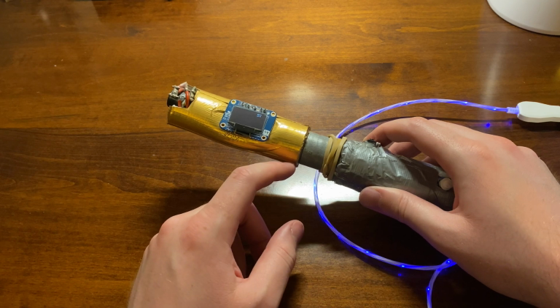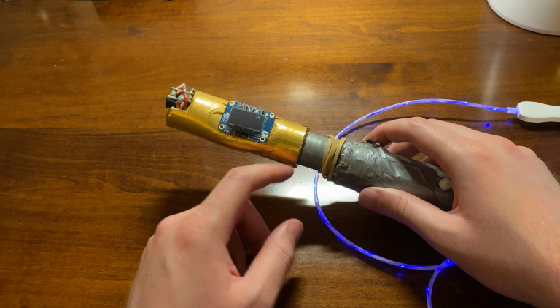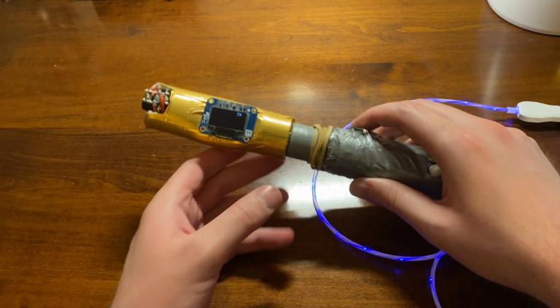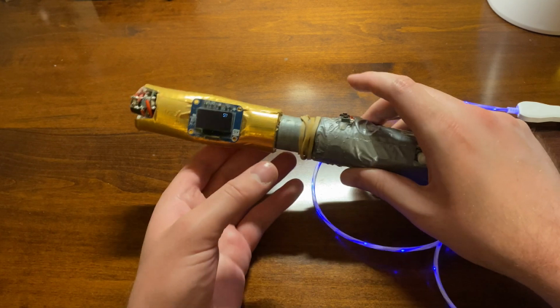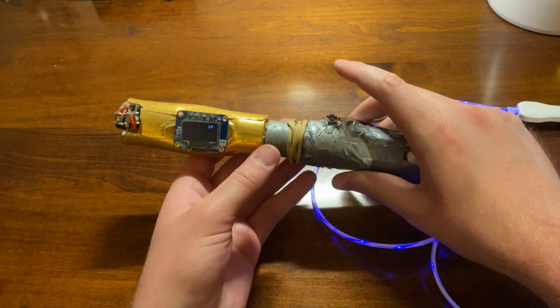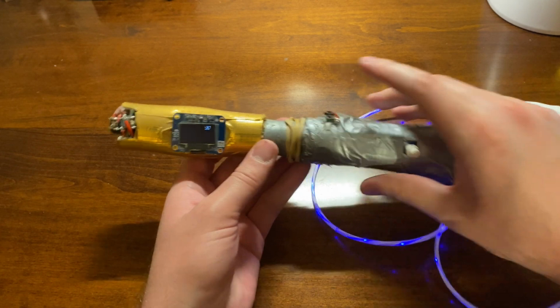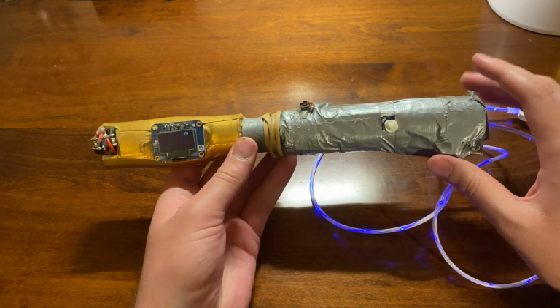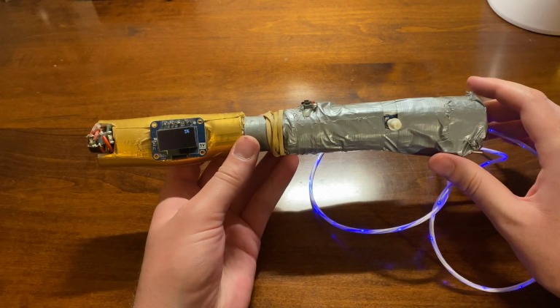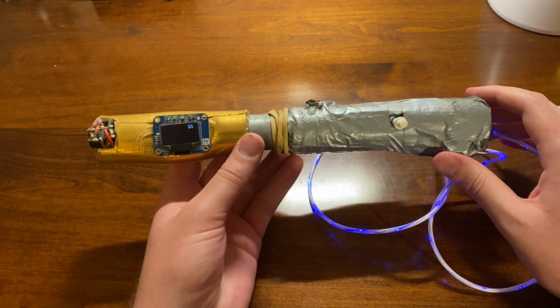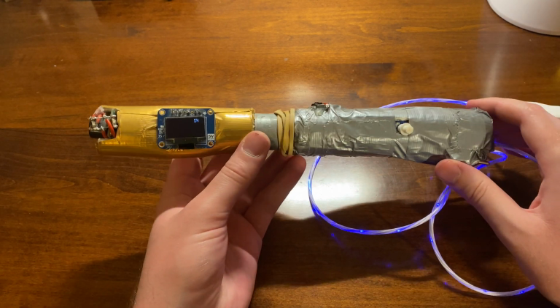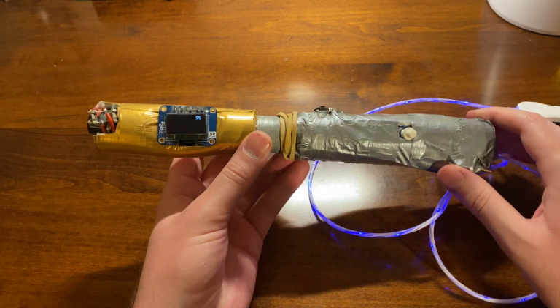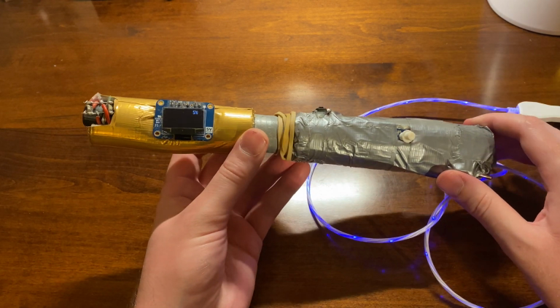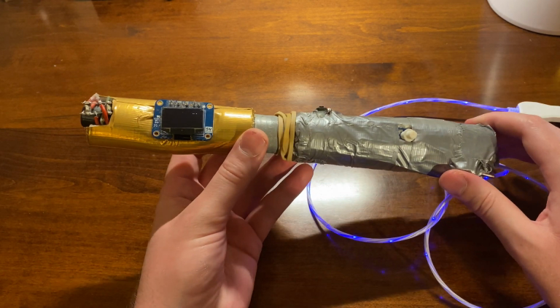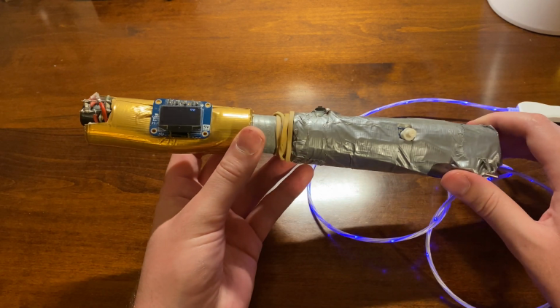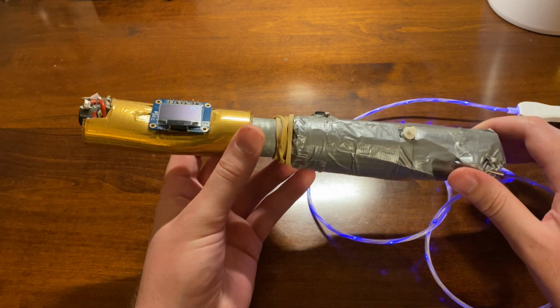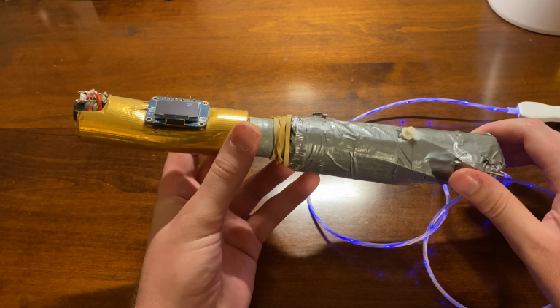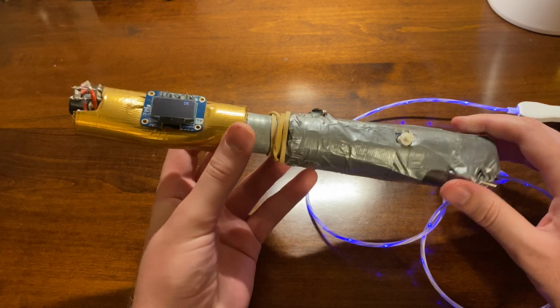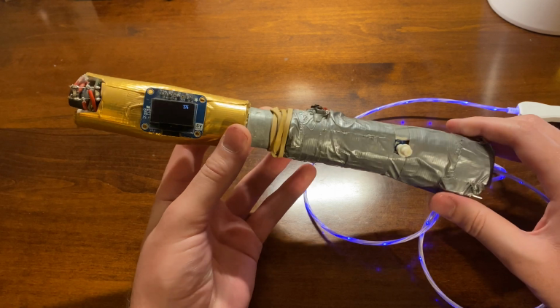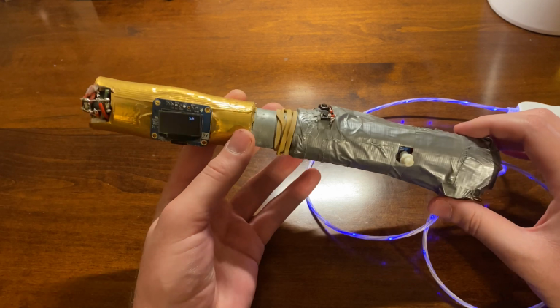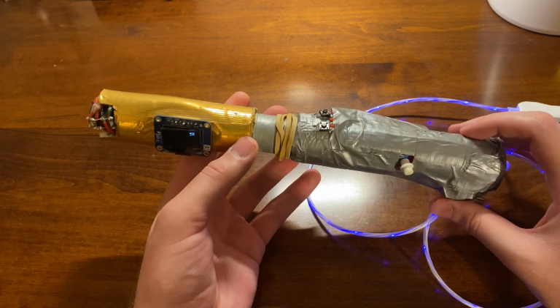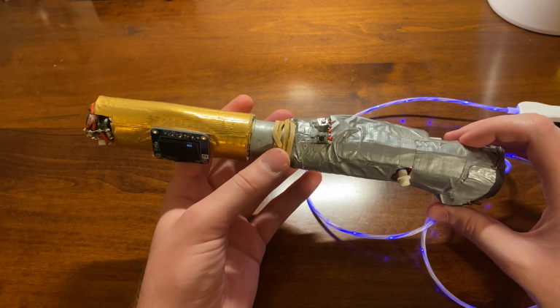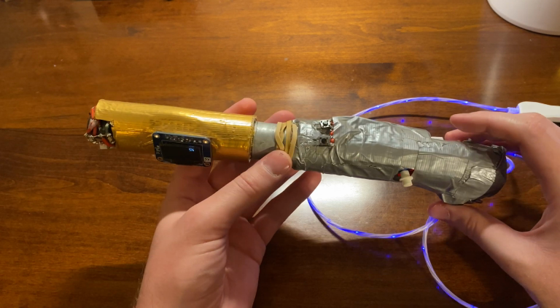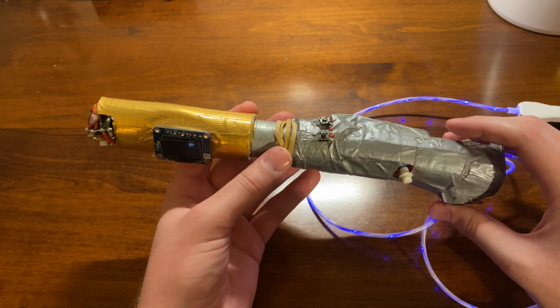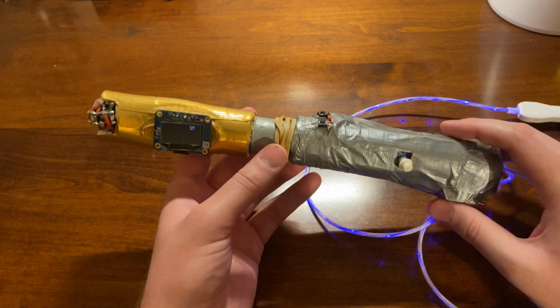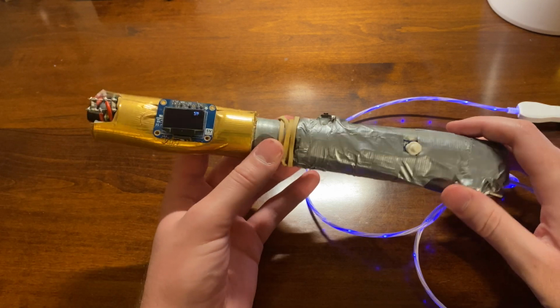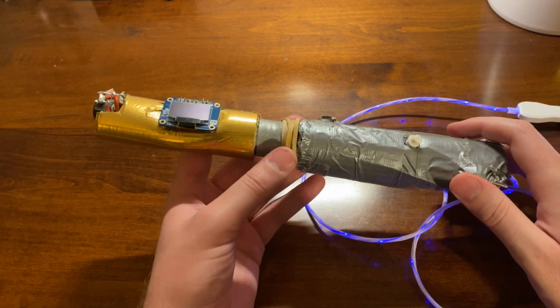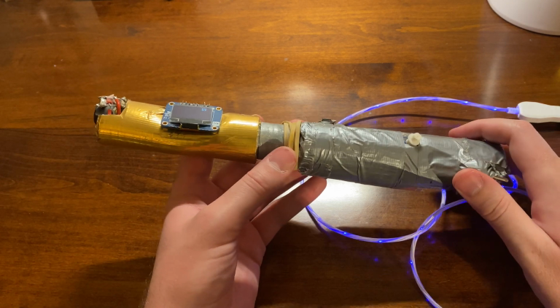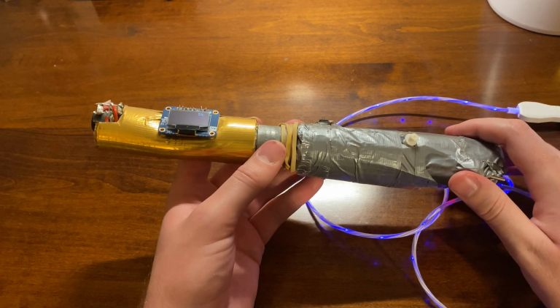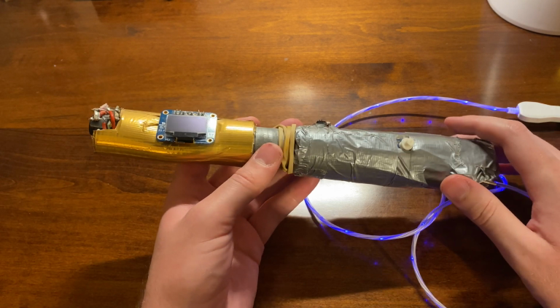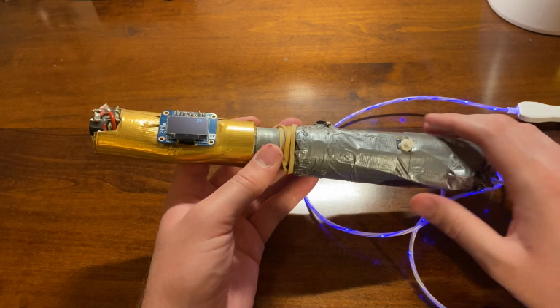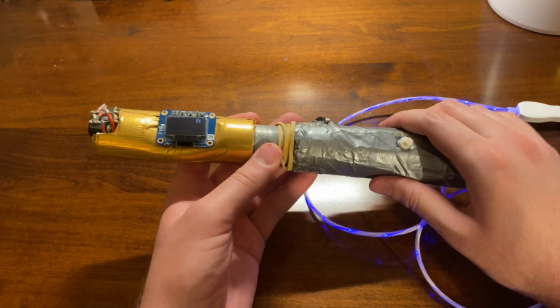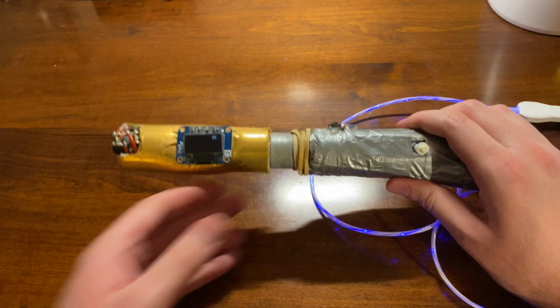And that's it — this is the sonic screwdriver in all of its duct tape glory. Thank you so much for watching, and I'll see you later.